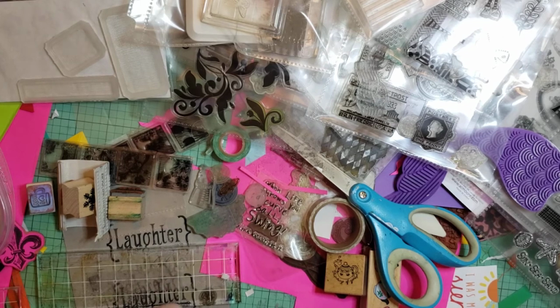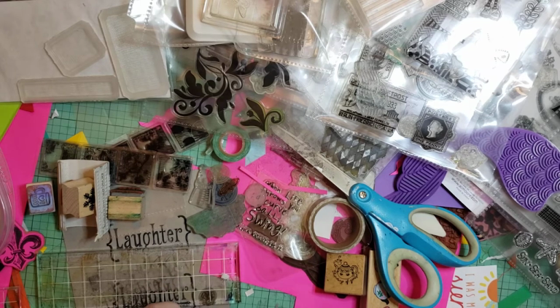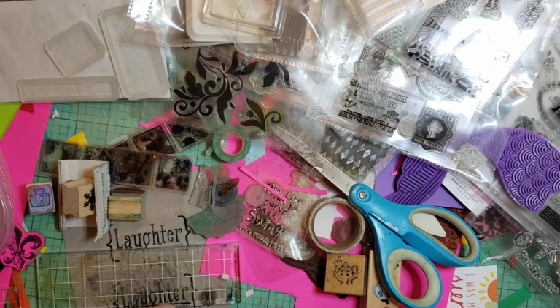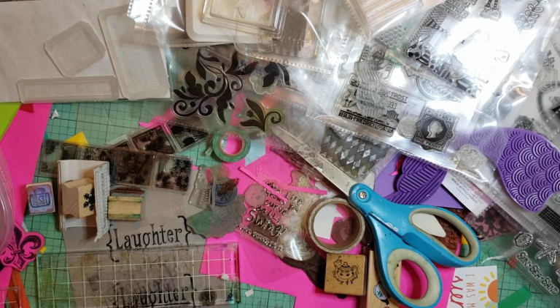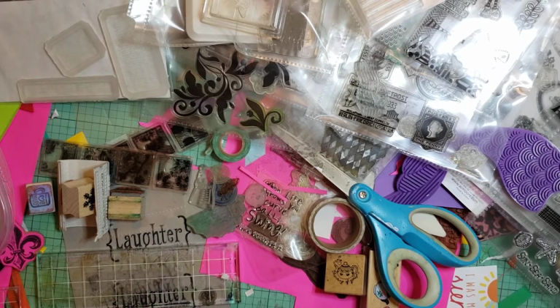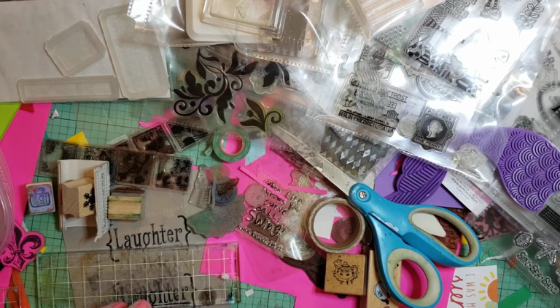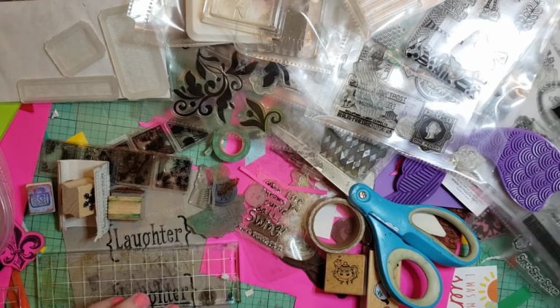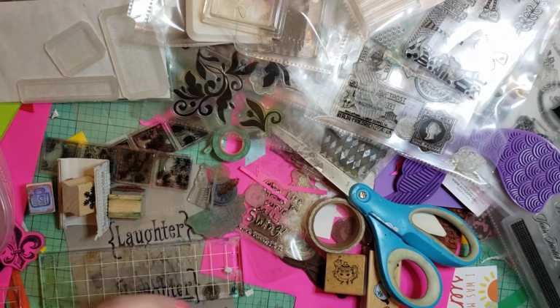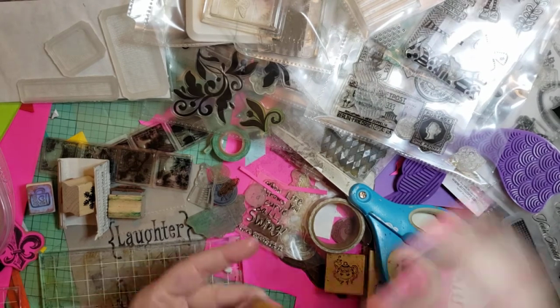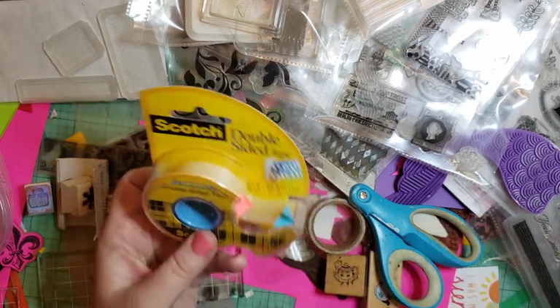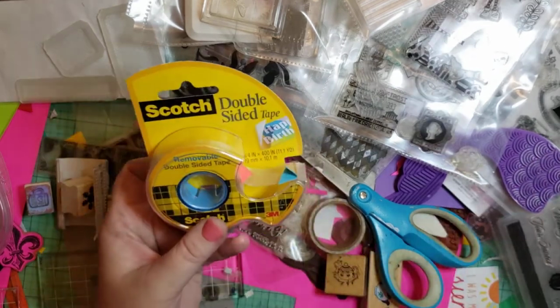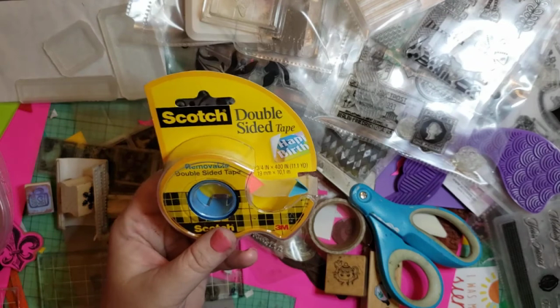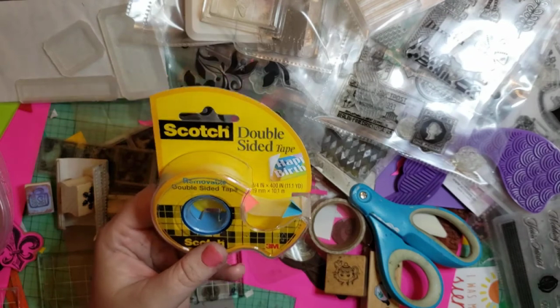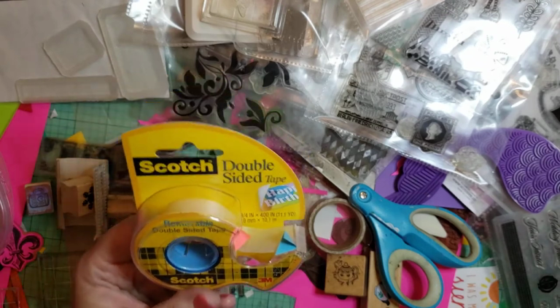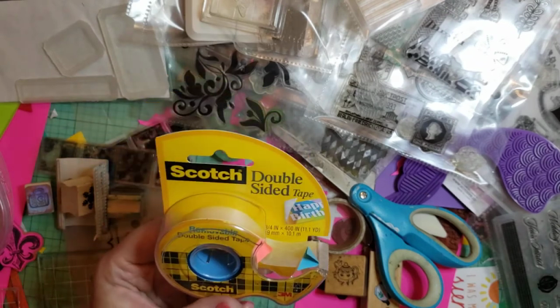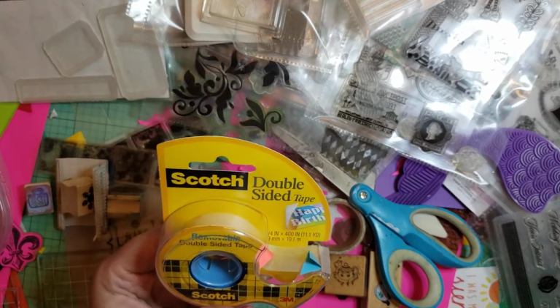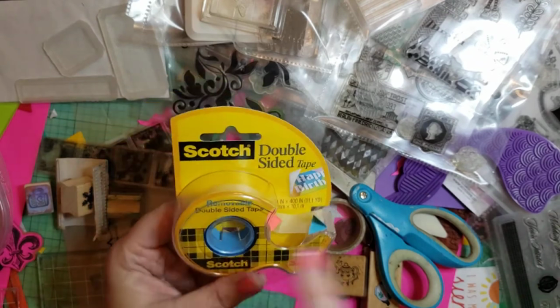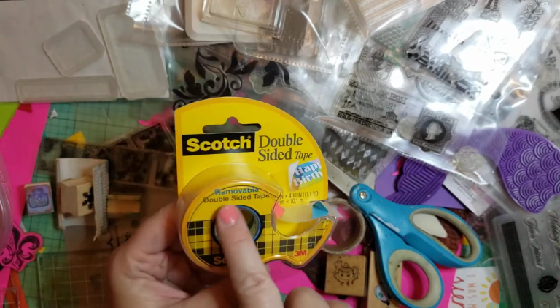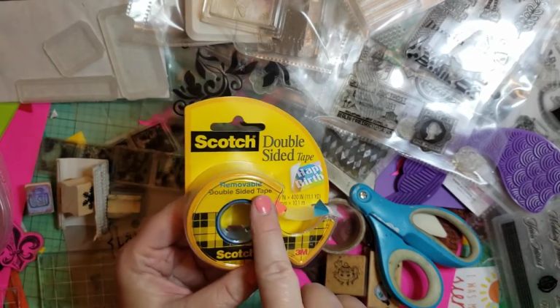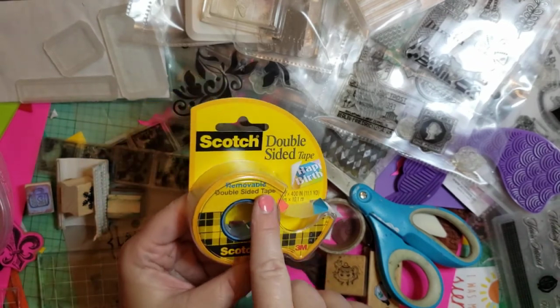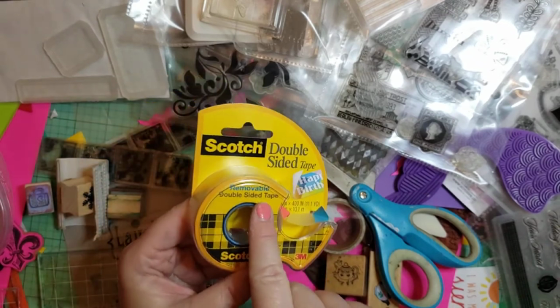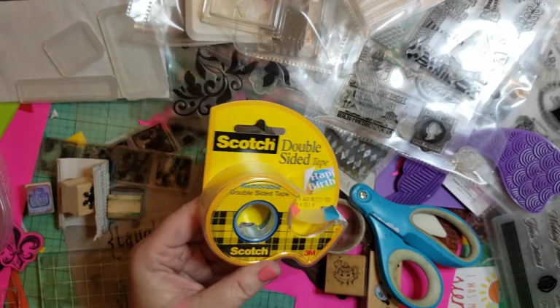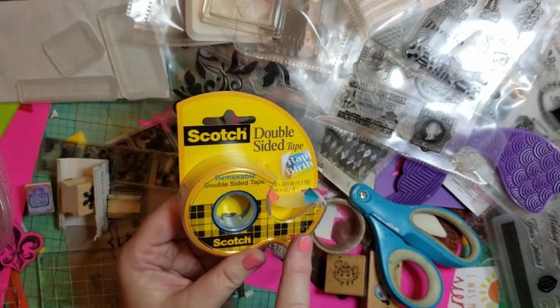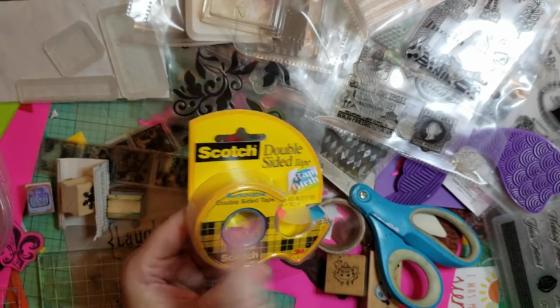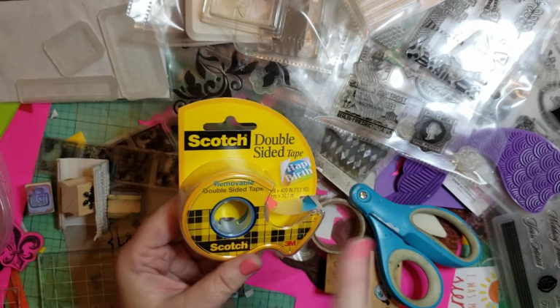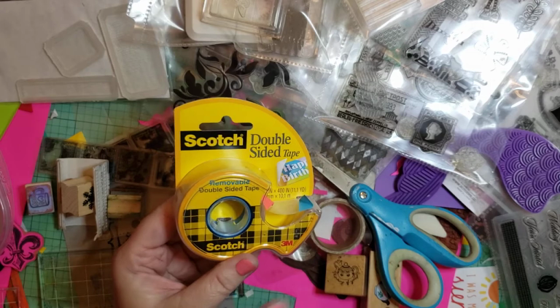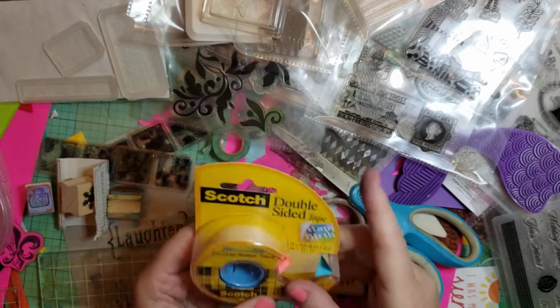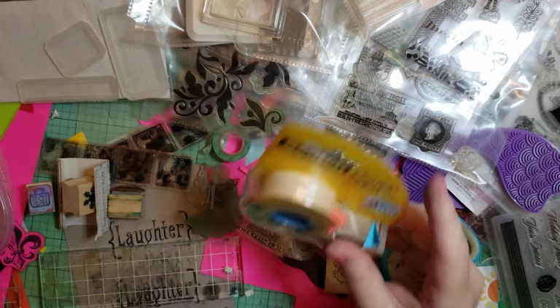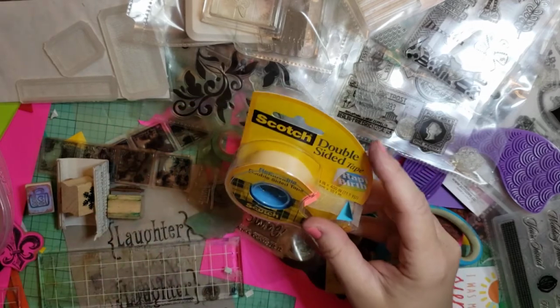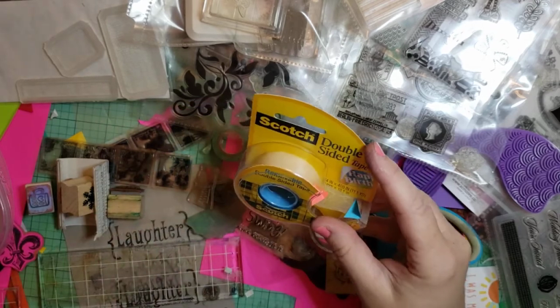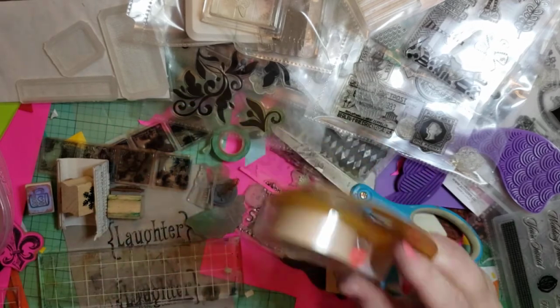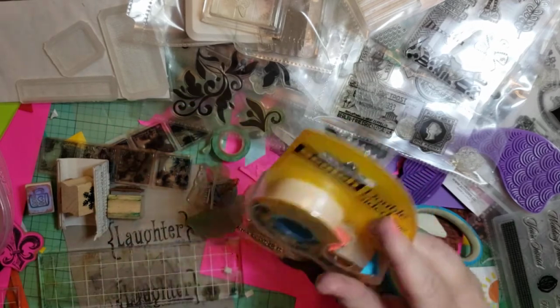The thing I did requires some double-sided tape that is removable — not the permanent, but the temporary double-sided tape.